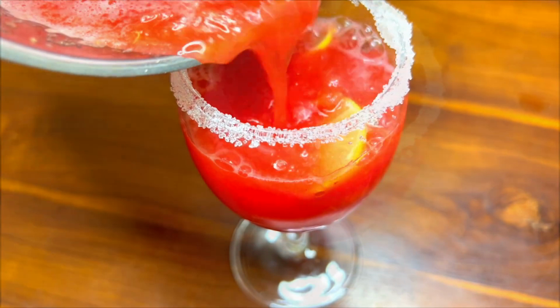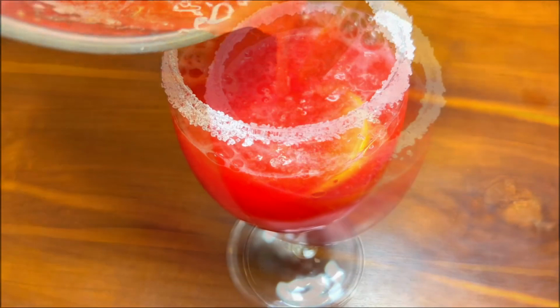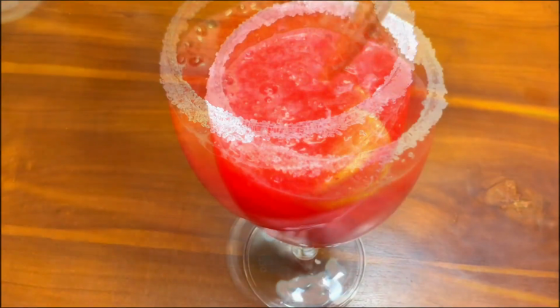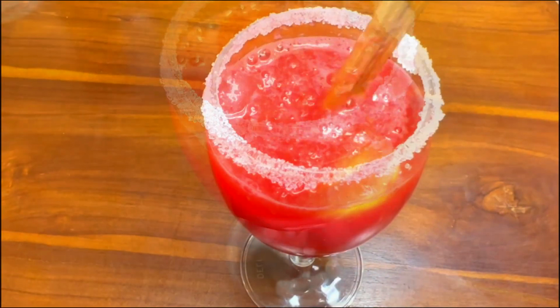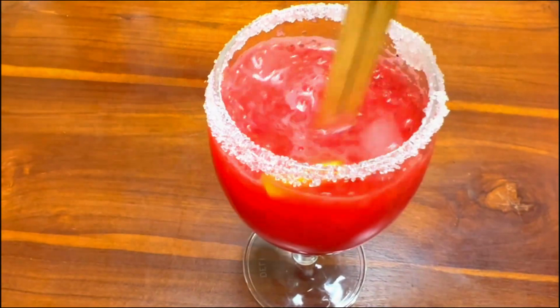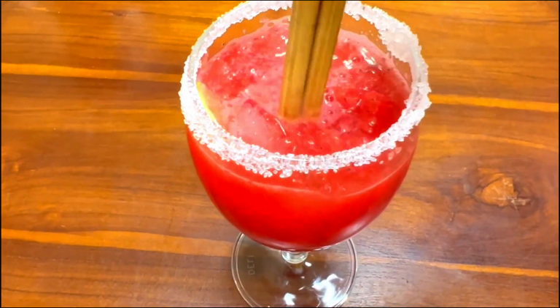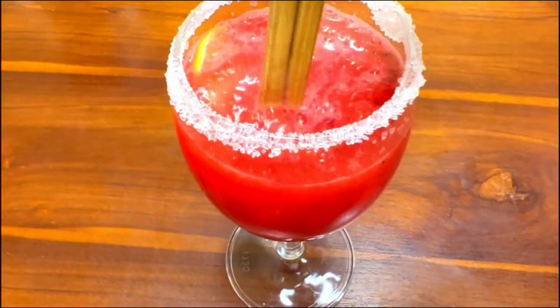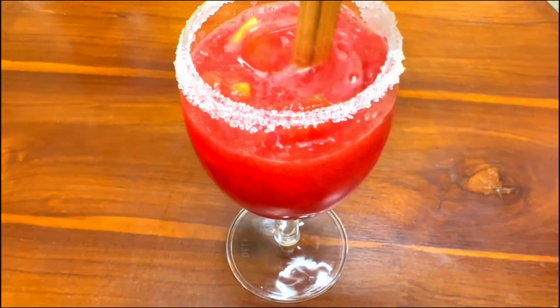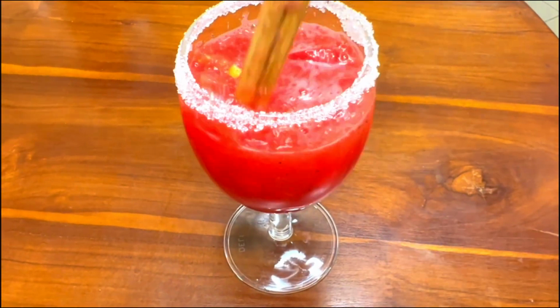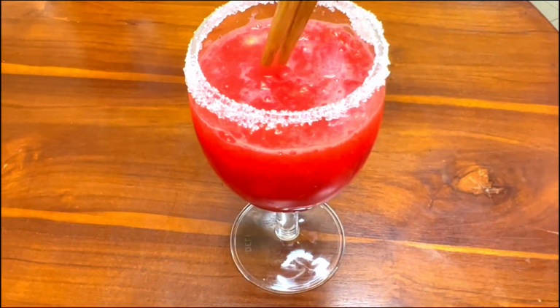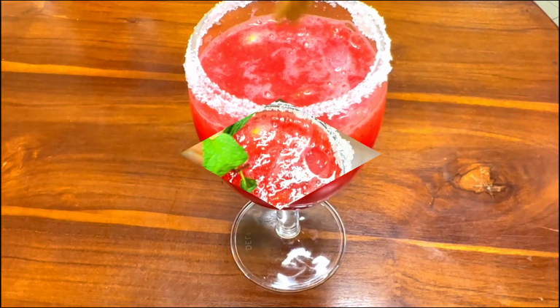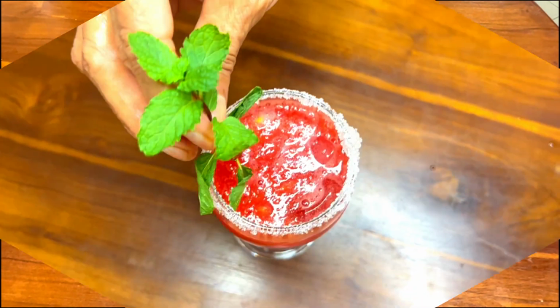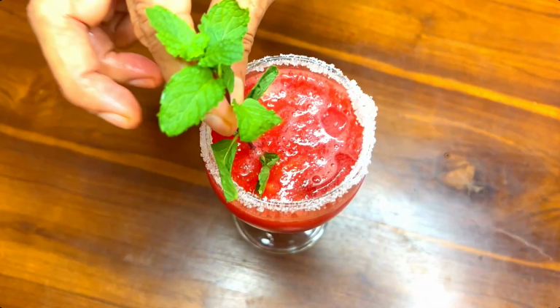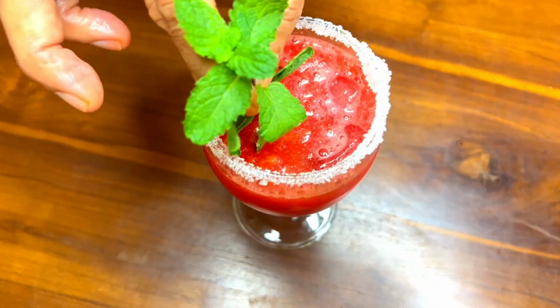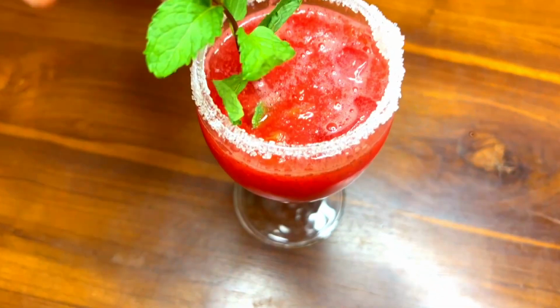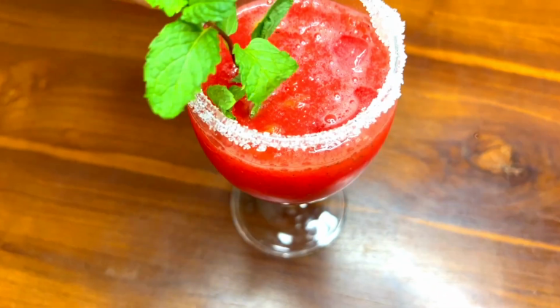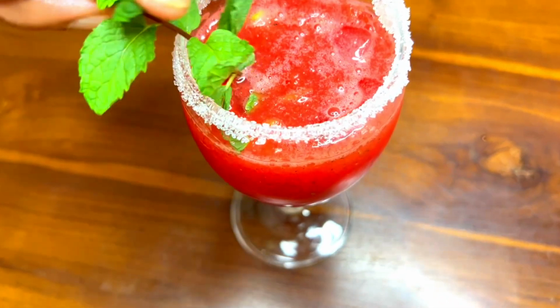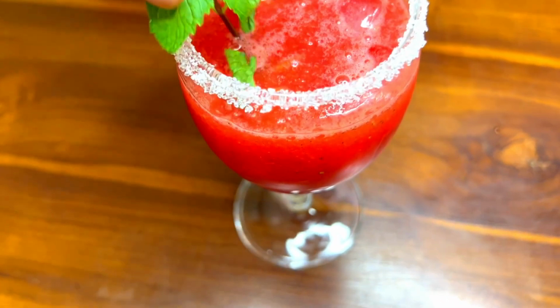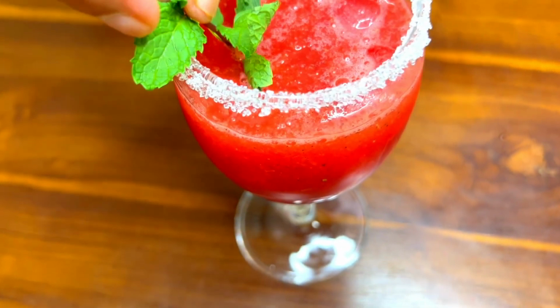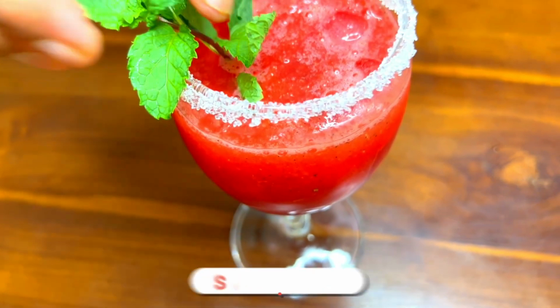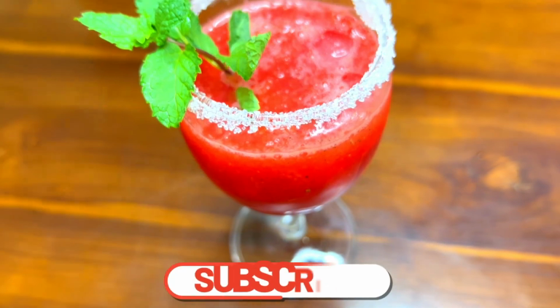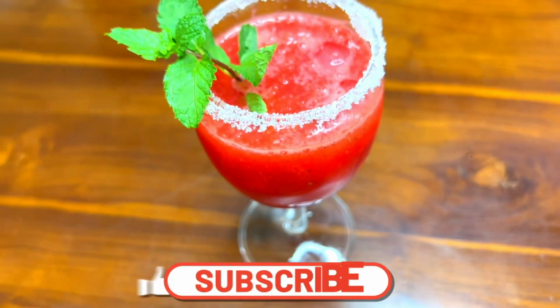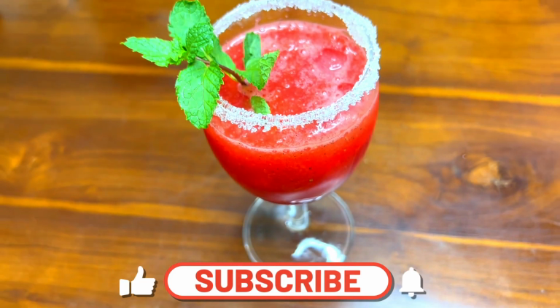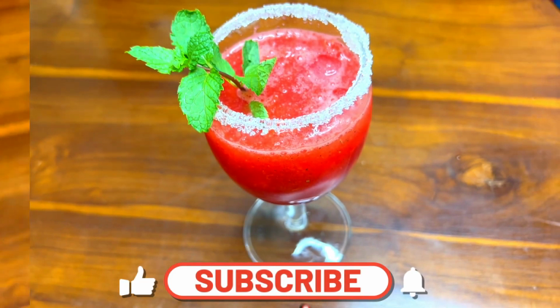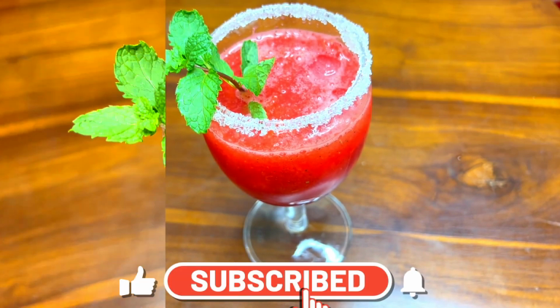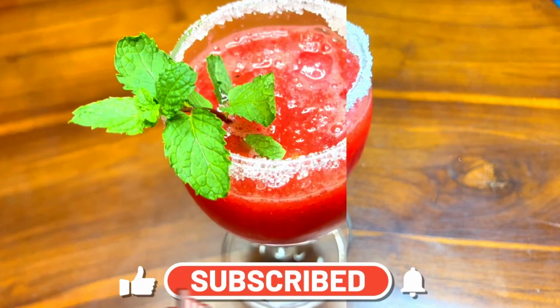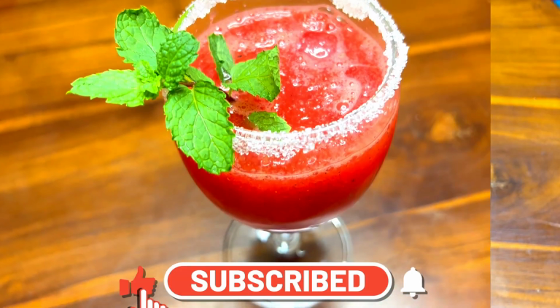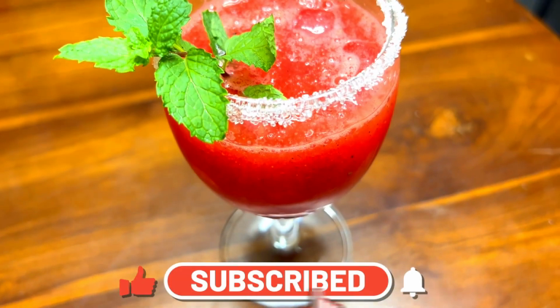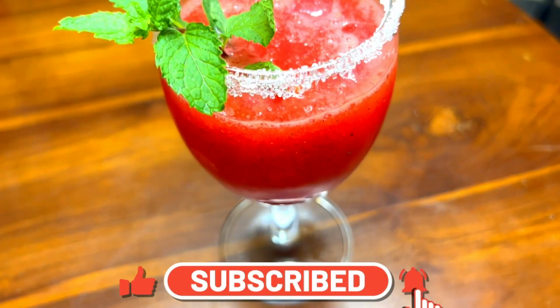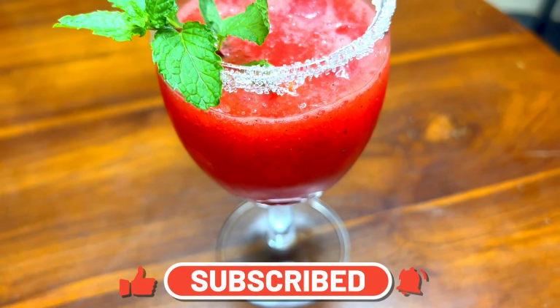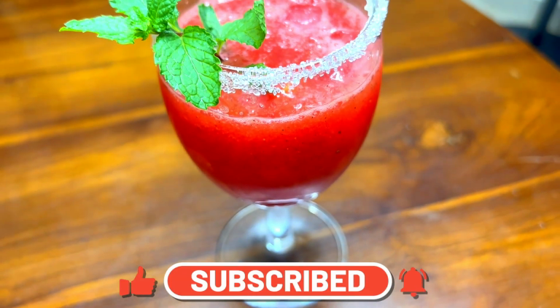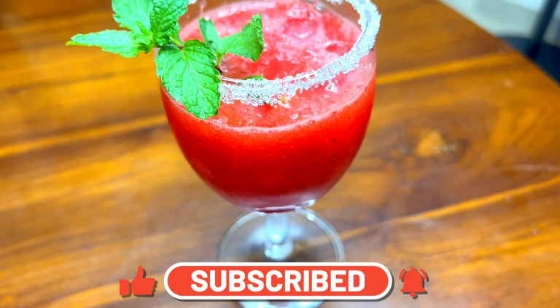Some of you may not know about this, but you can use this ingredient as well. Please subscribe to our YouTube channel and click the bell icon to get notifications.